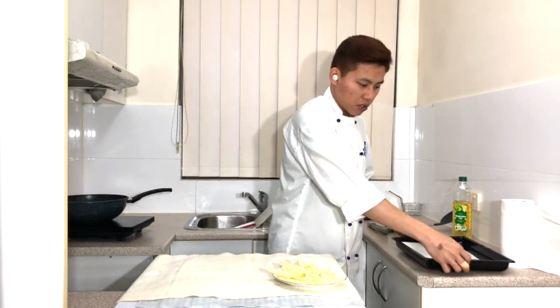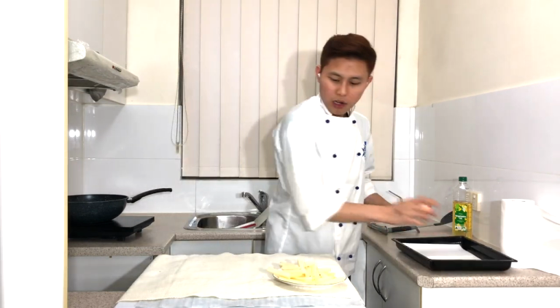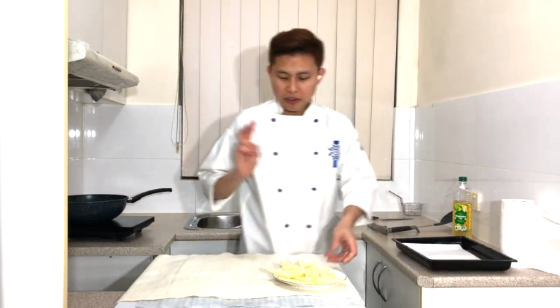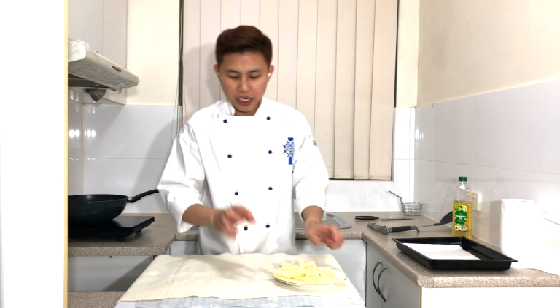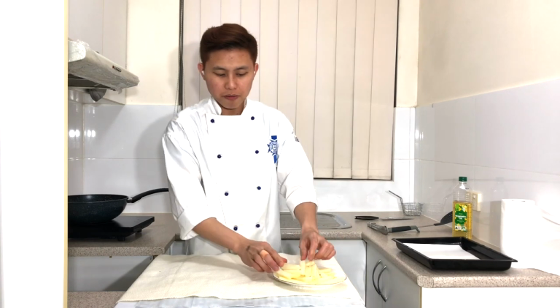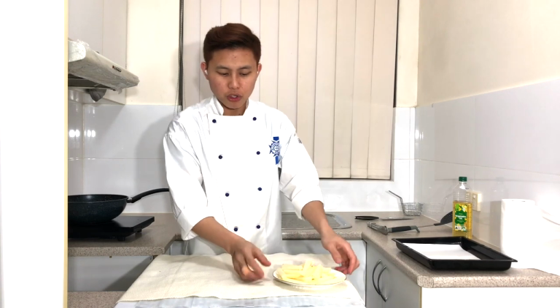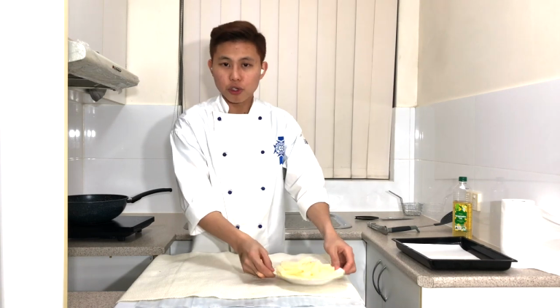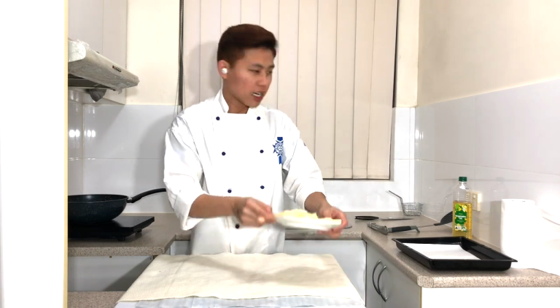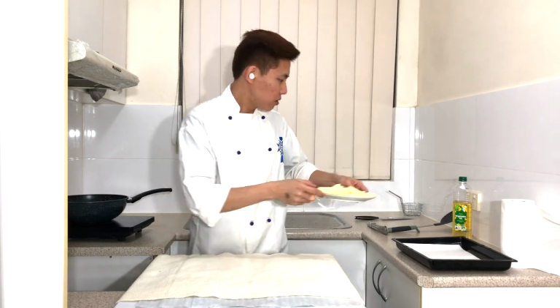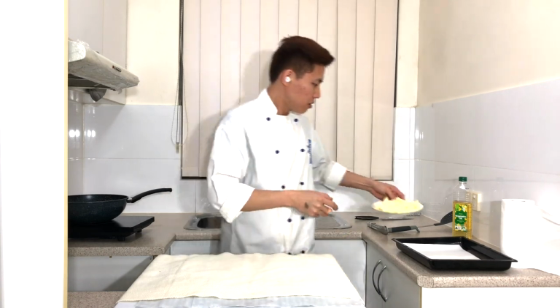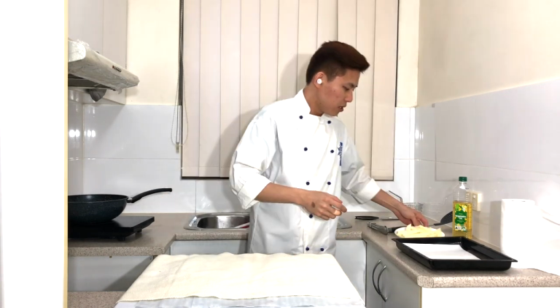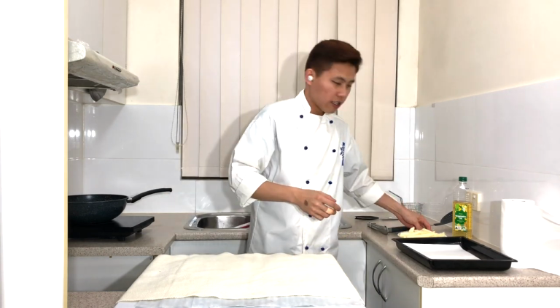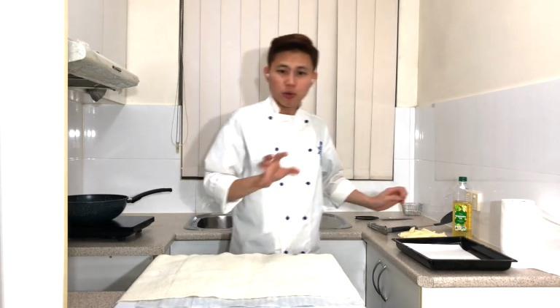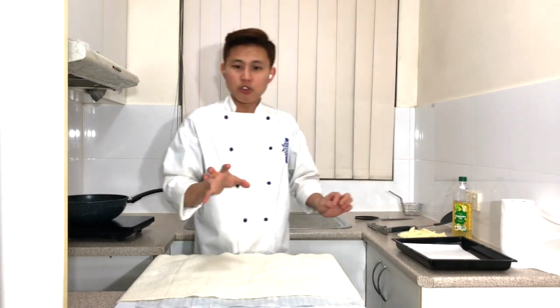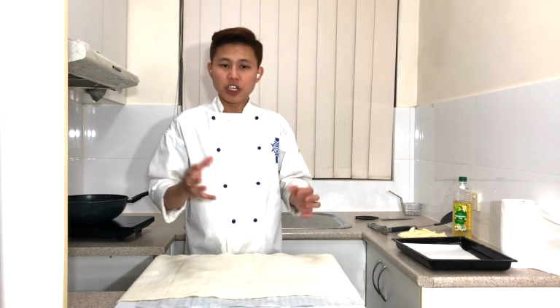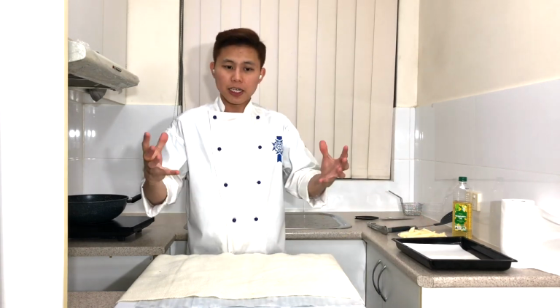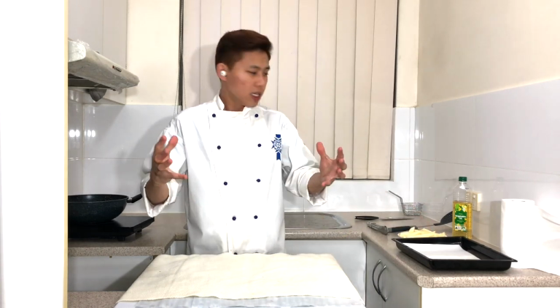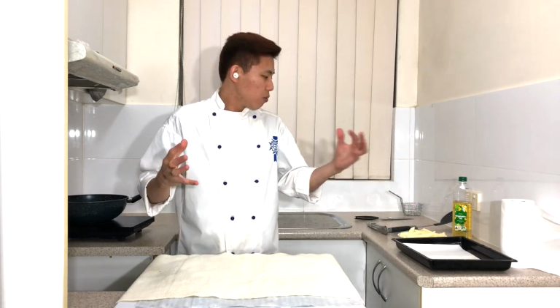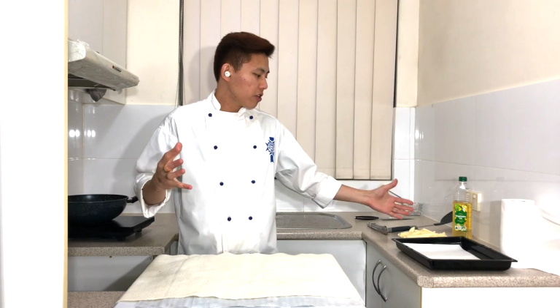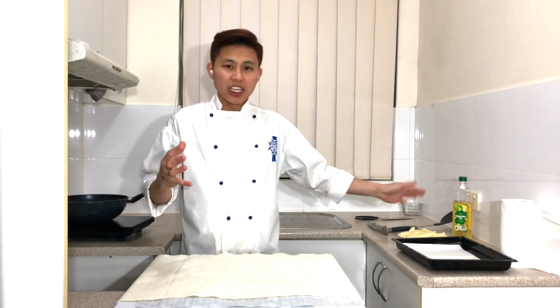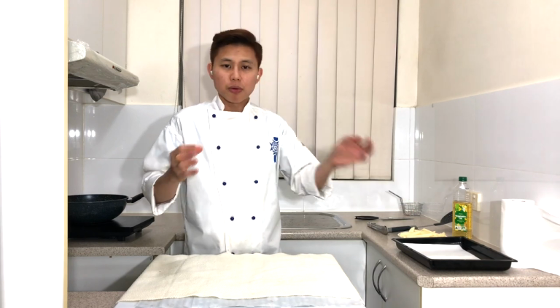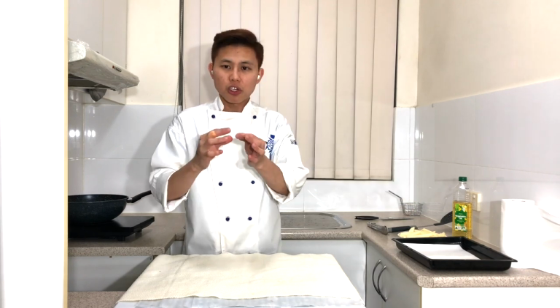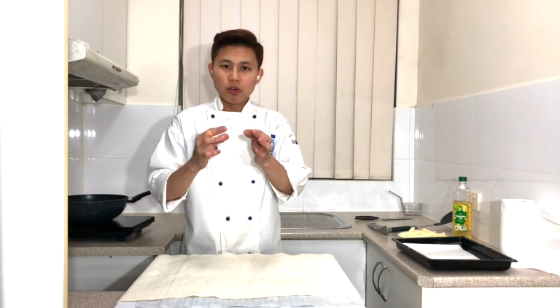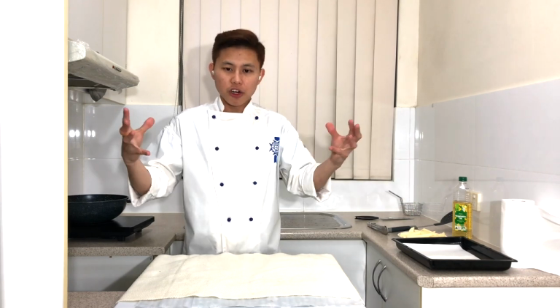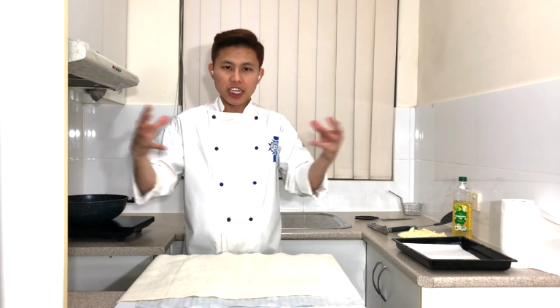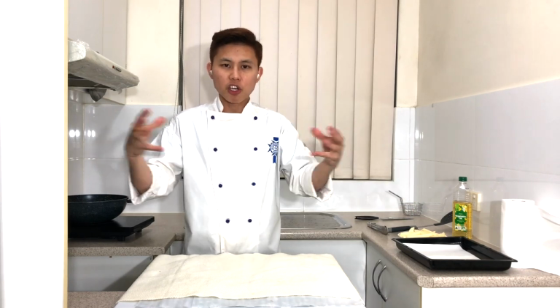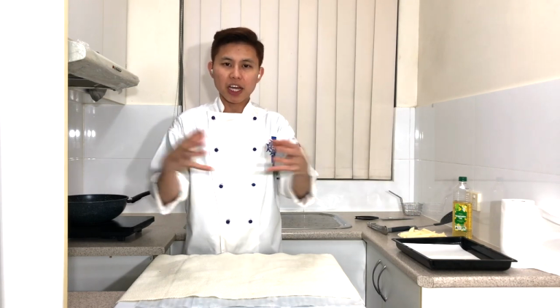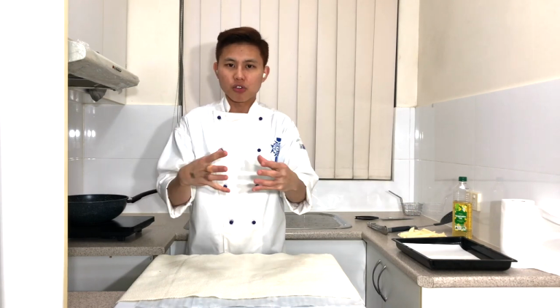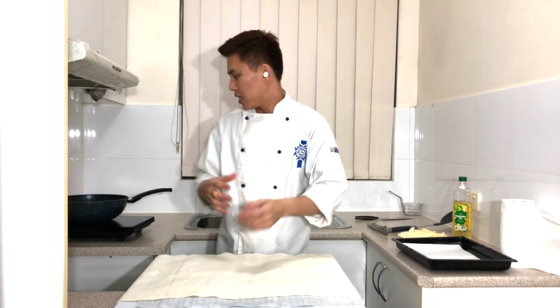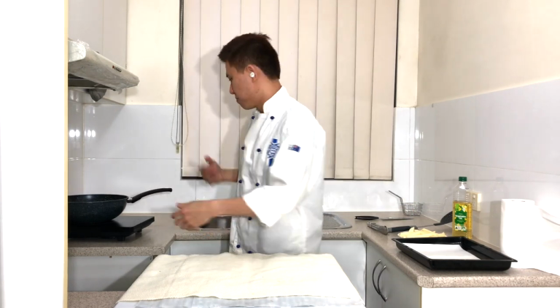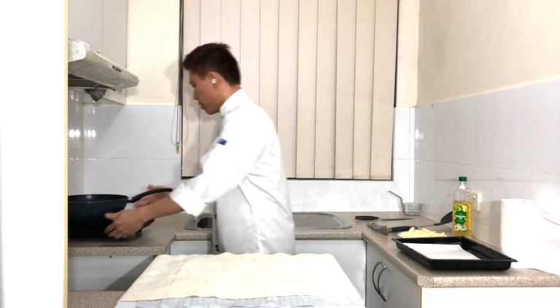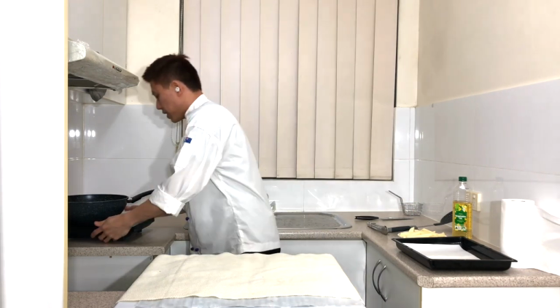I'll be deep frying the potatoes two times. The first fry is to make sure that the water is released from the potato and everything compacts together.